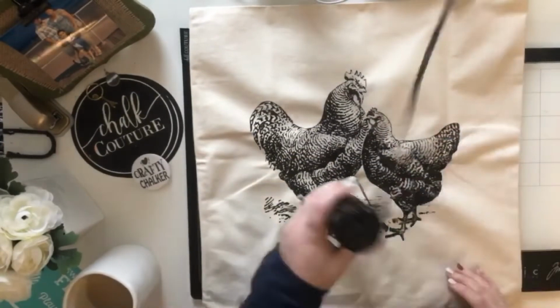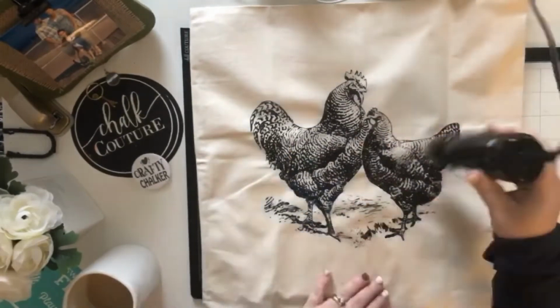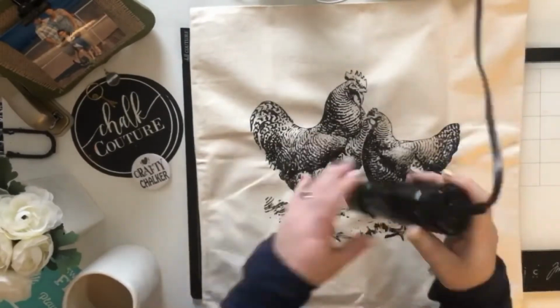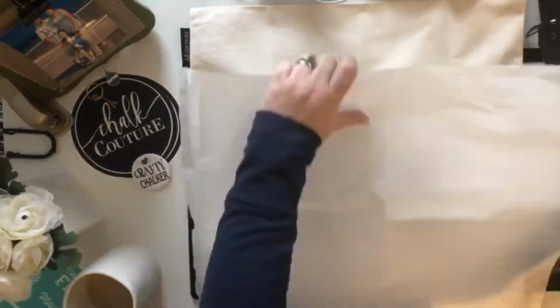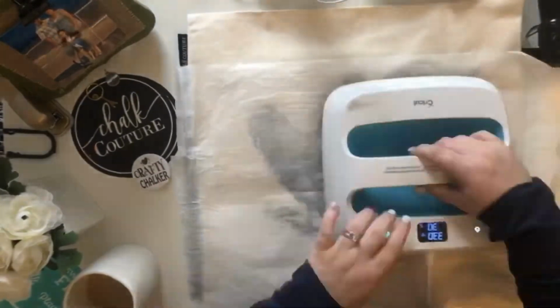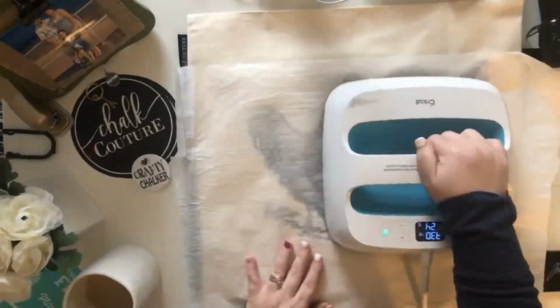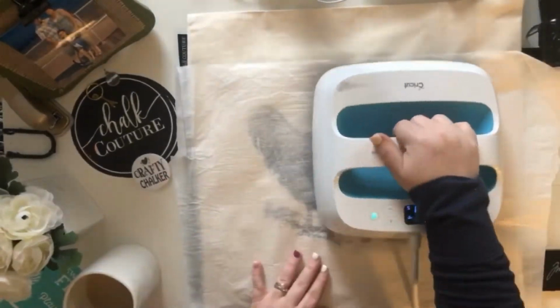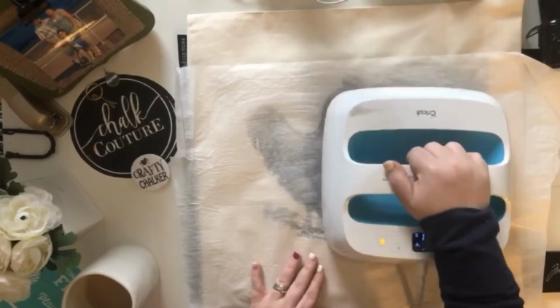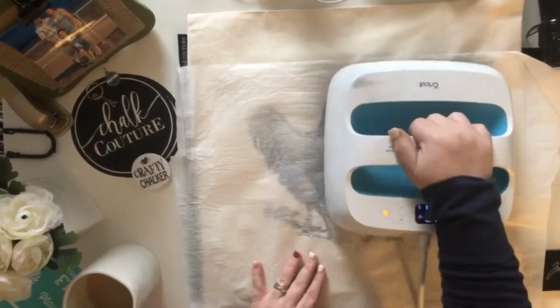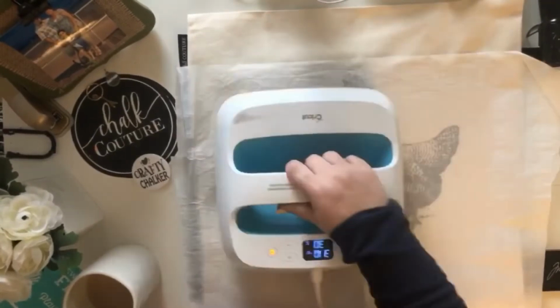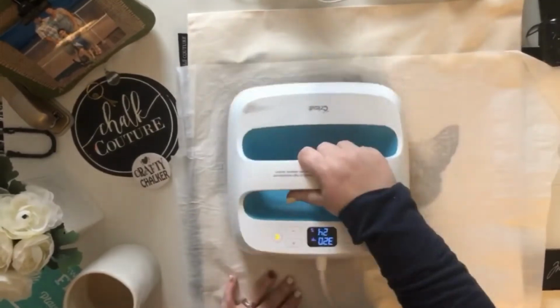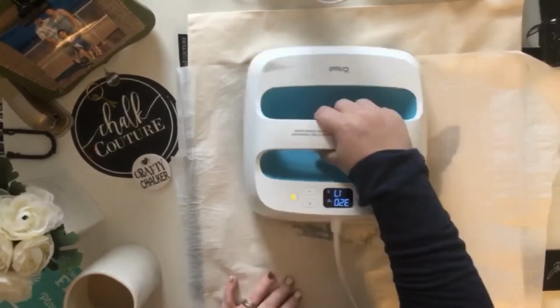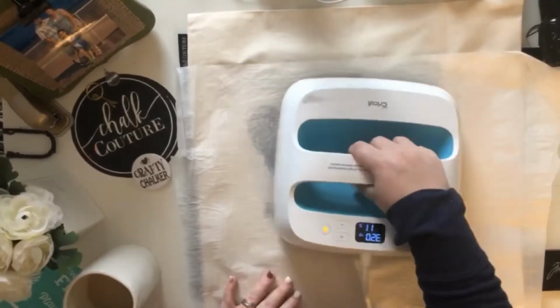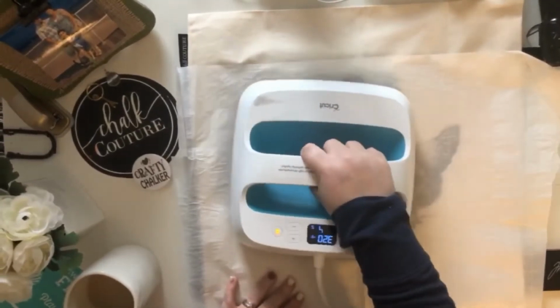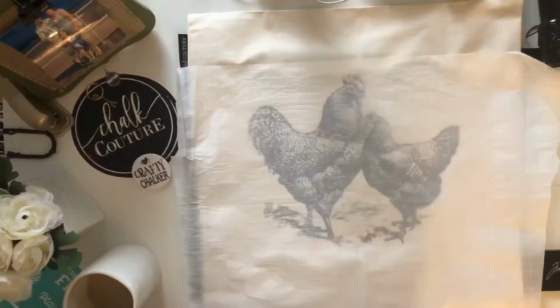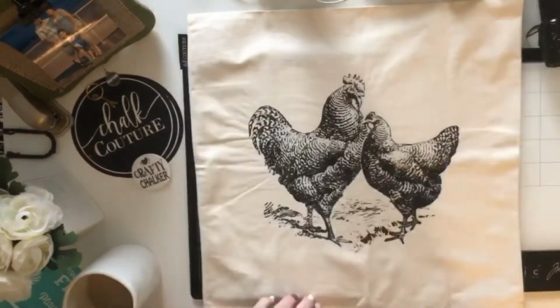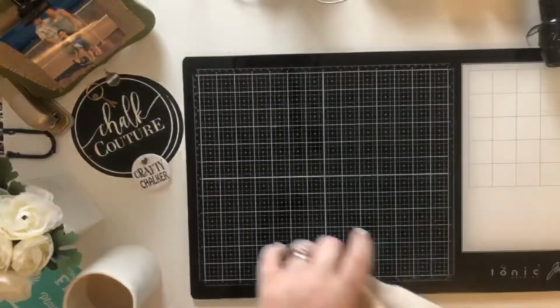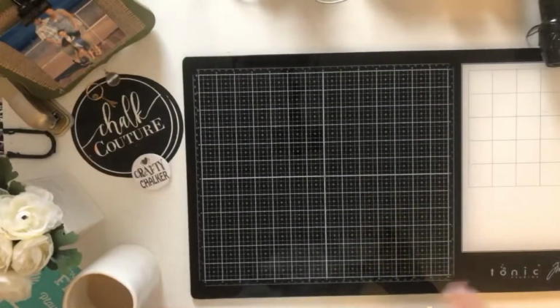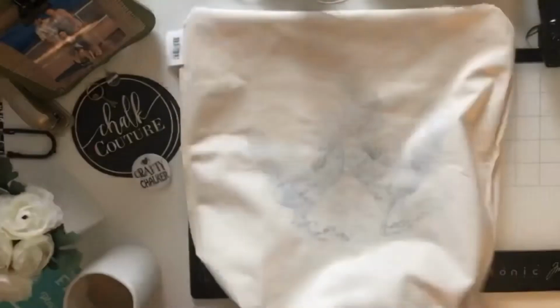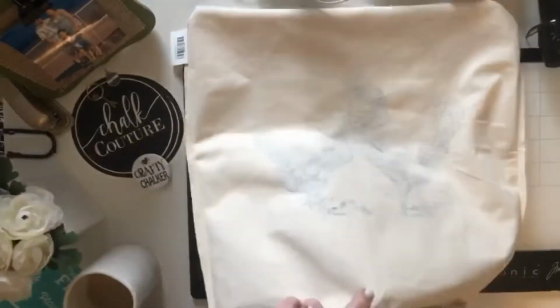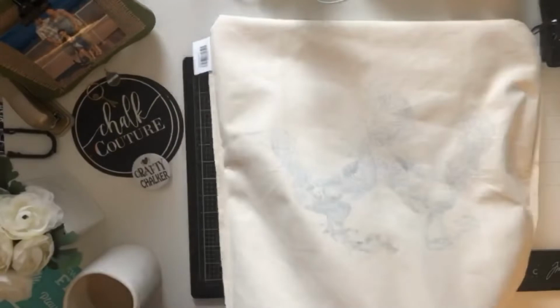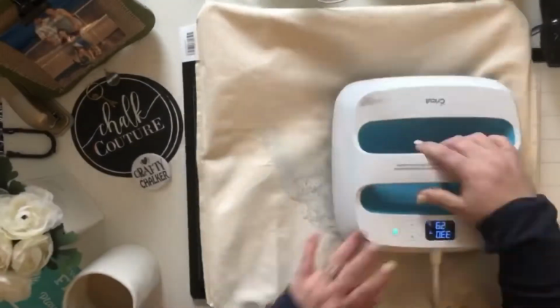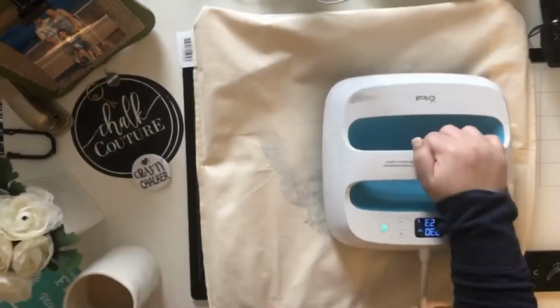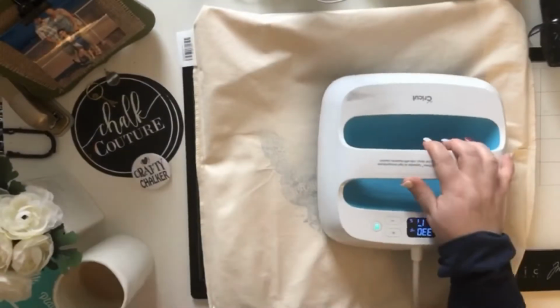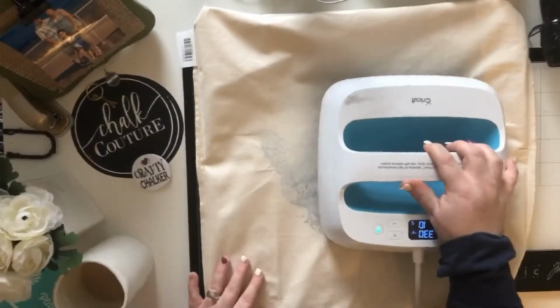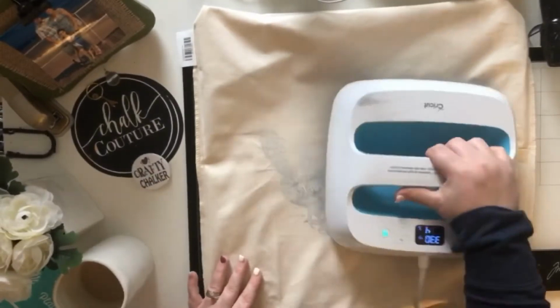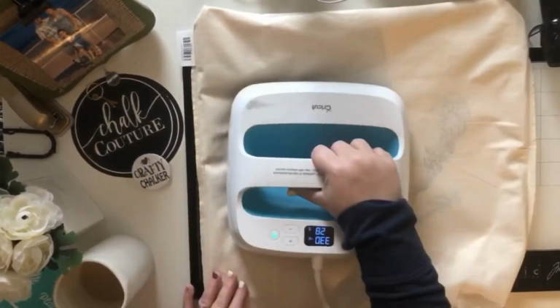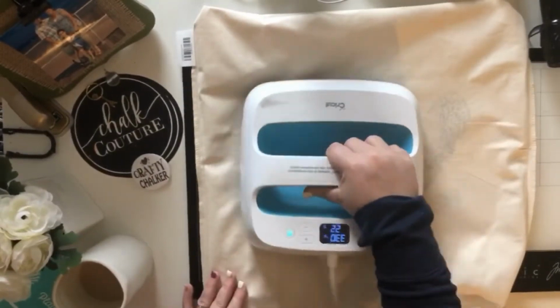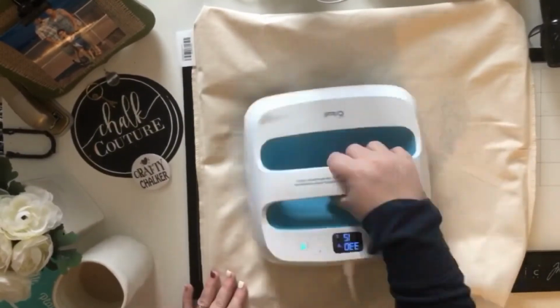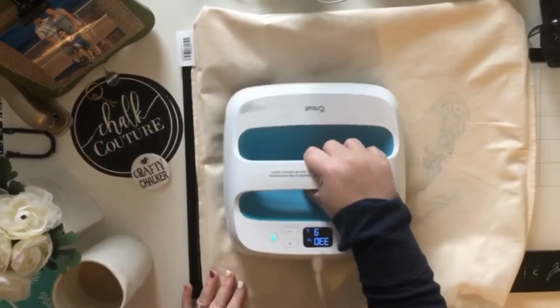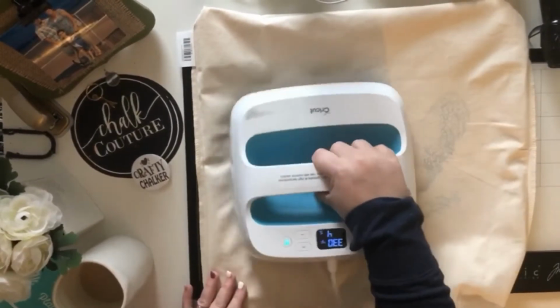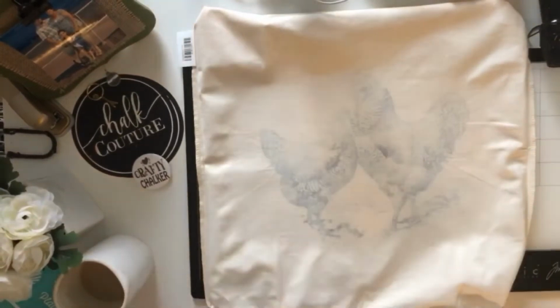You want to make sure it's totally dry before you go ahead and heat set to make it permanent. When you're heat setting, you want to heat set with either an iron for four minutes on each side on a cotton setting, or with the heat press for 30 seconds at 330.